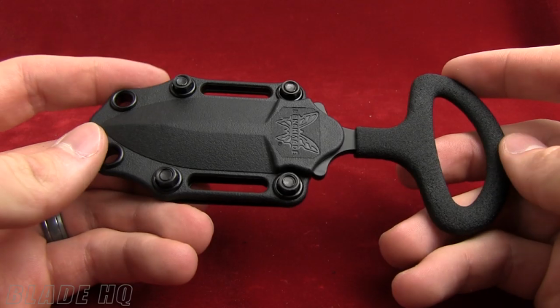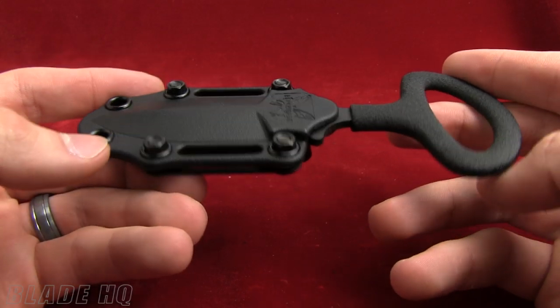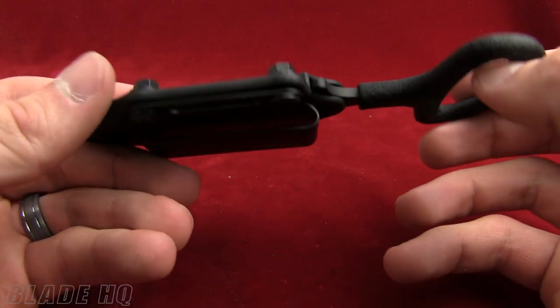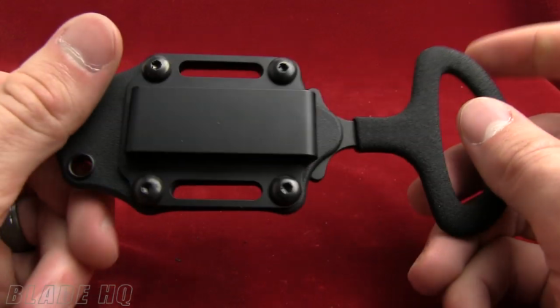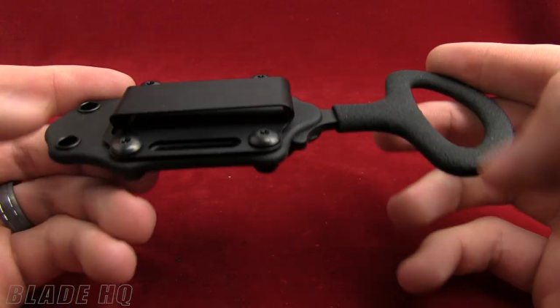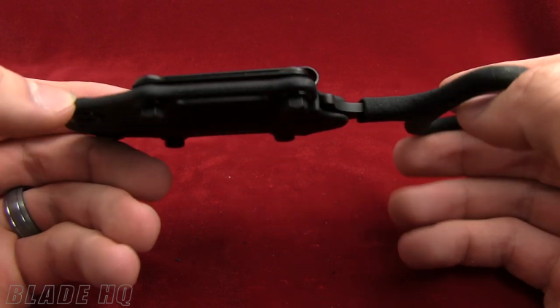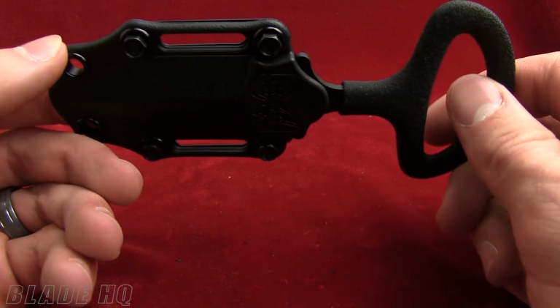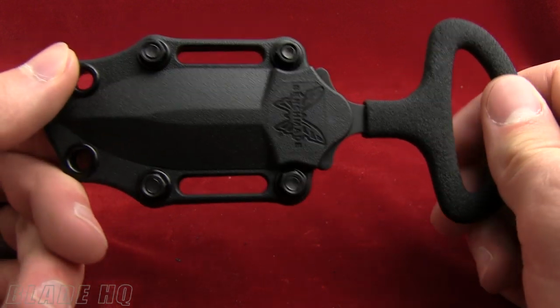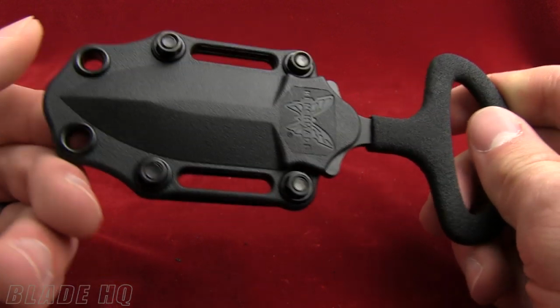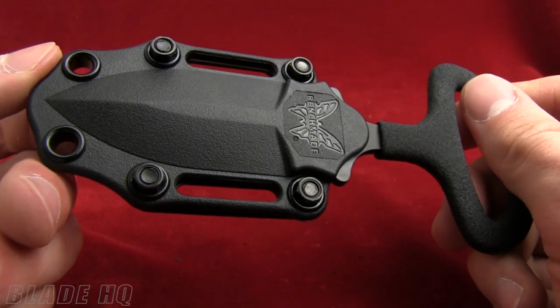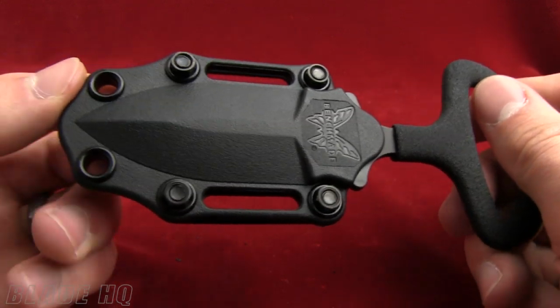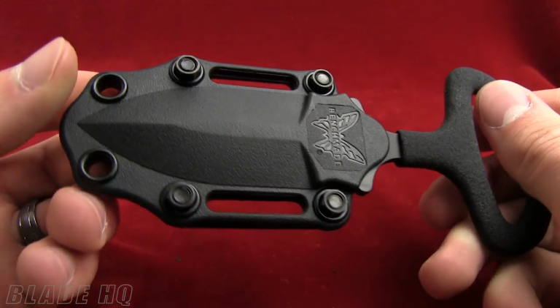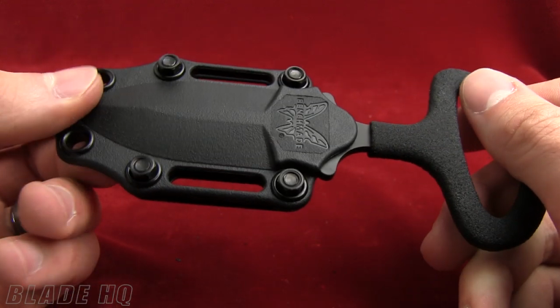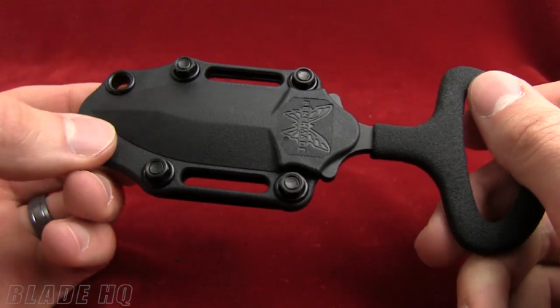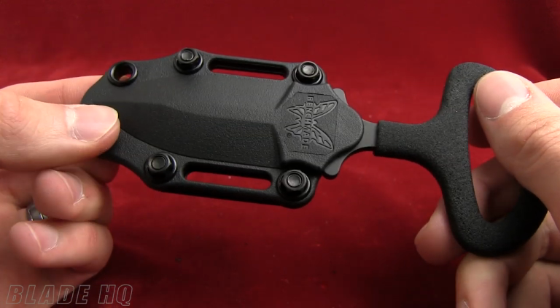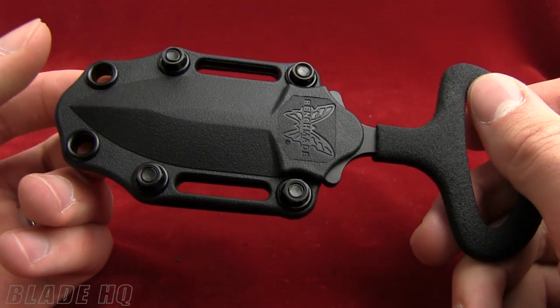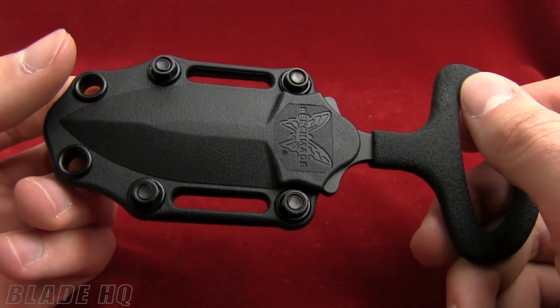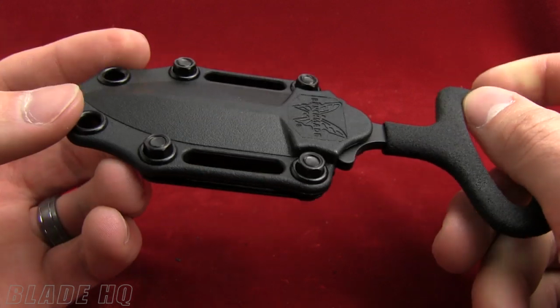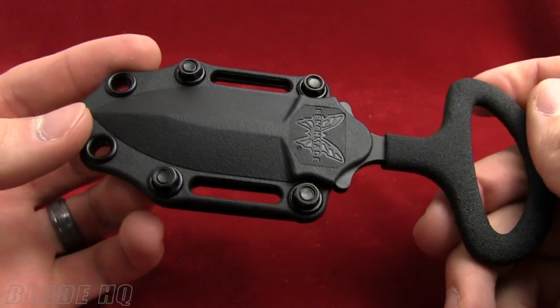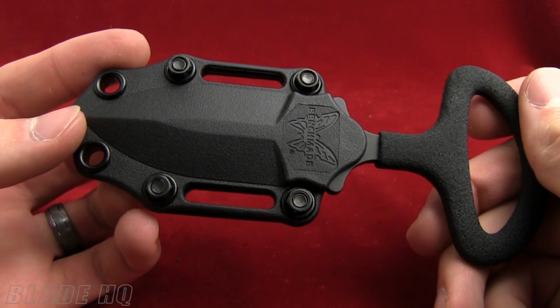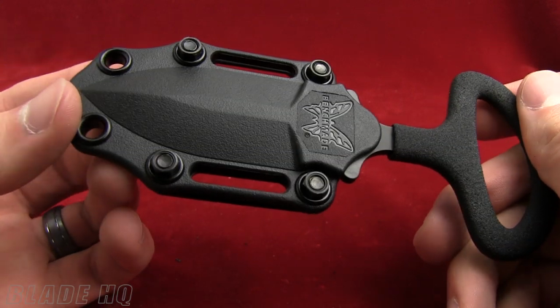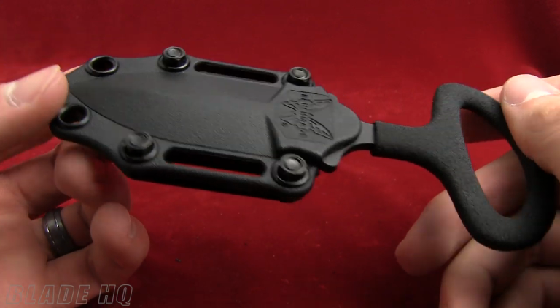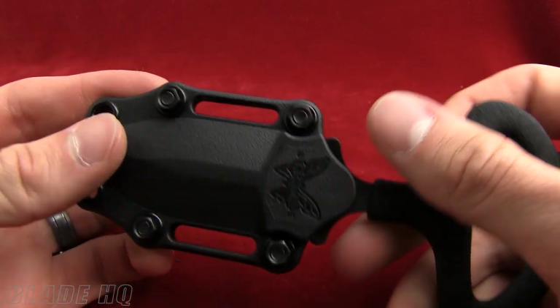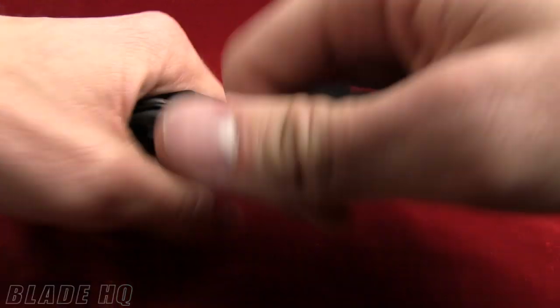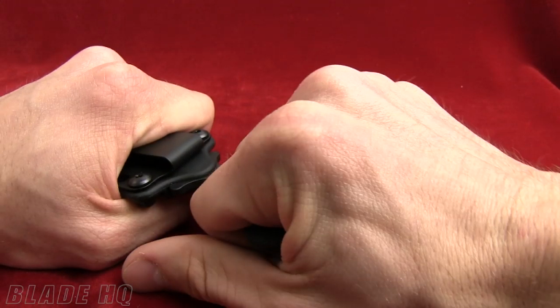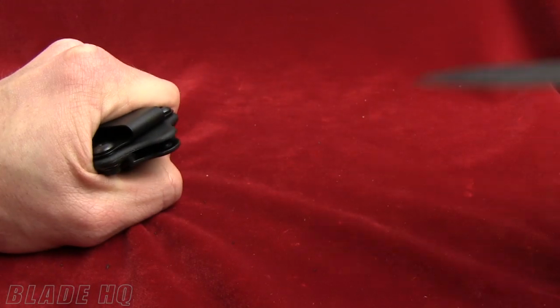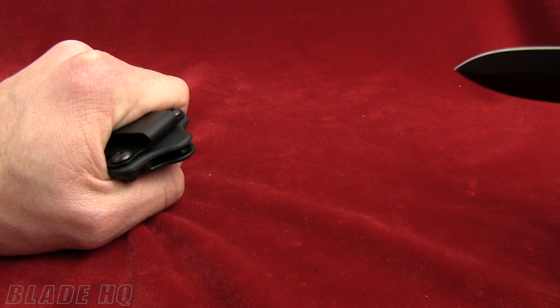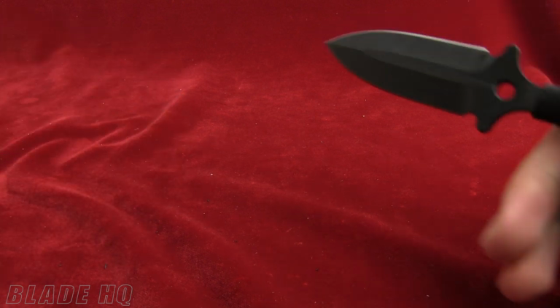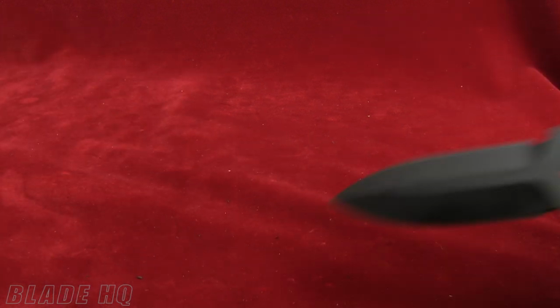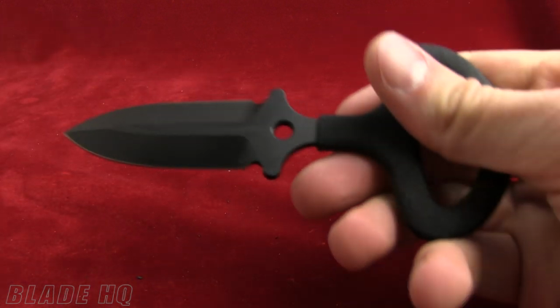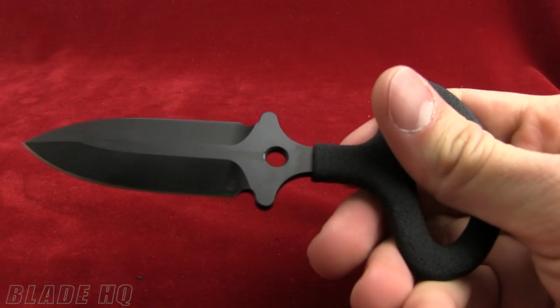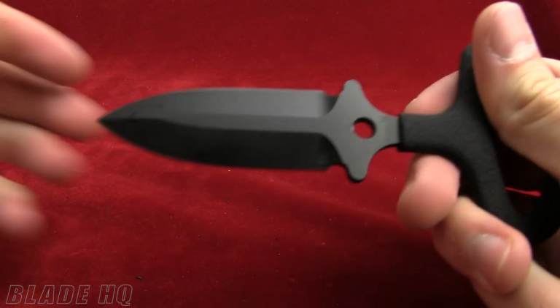Welcome to Knife HQ — this is Blade HQ's YouTube channel. As part of our best-selling neck knife series, I'm showing you the Benchmade 175BK Push Dagger Knife. Very, very nice Benchmade product here, as most of them are.